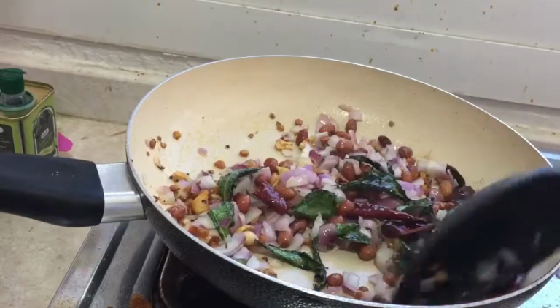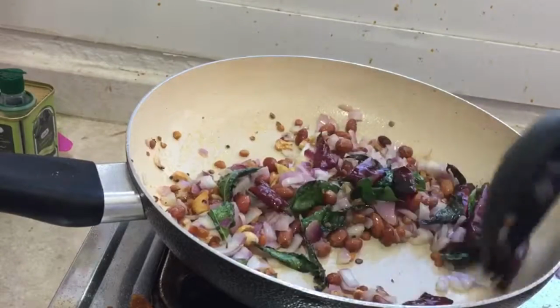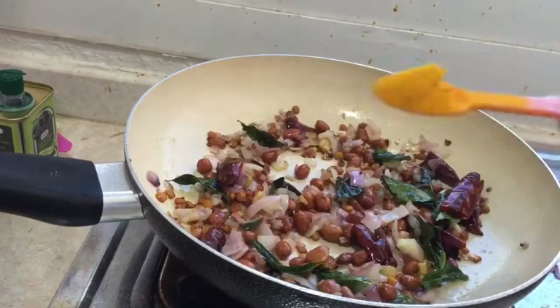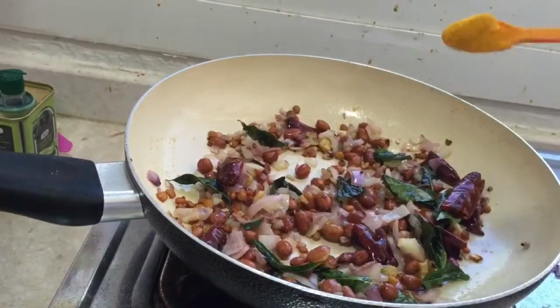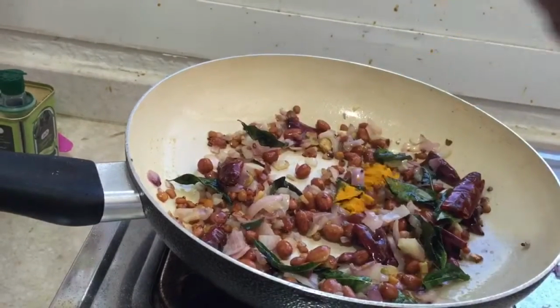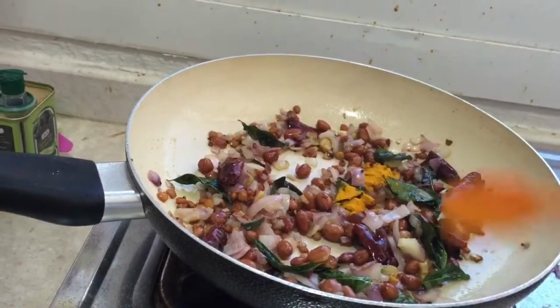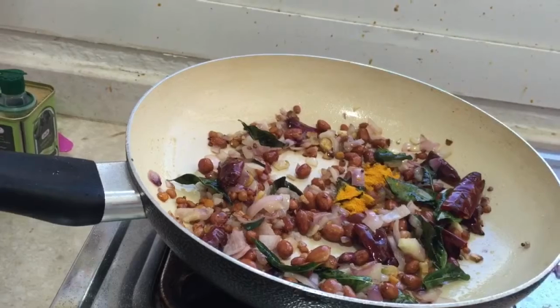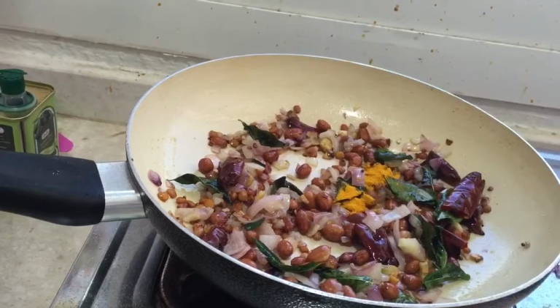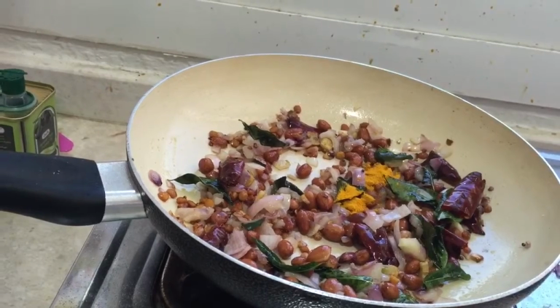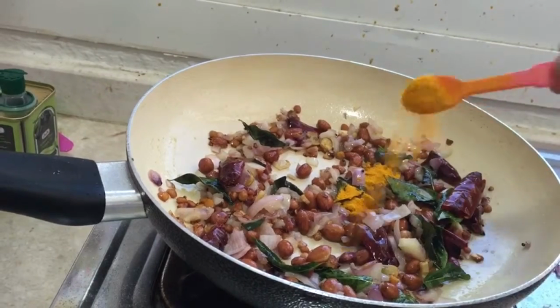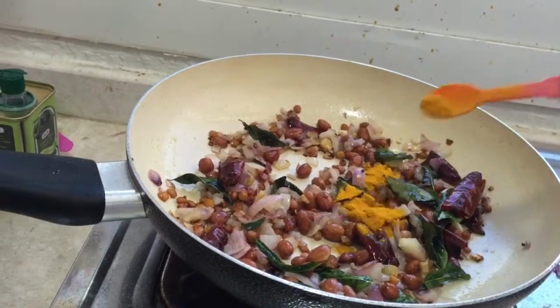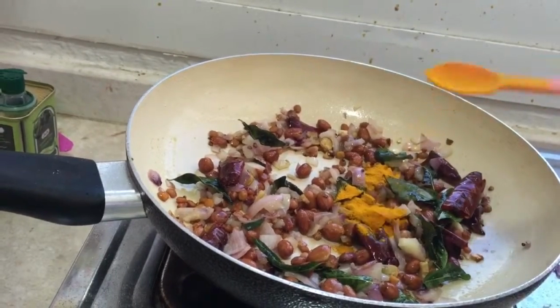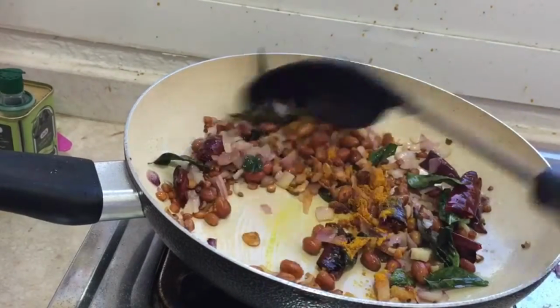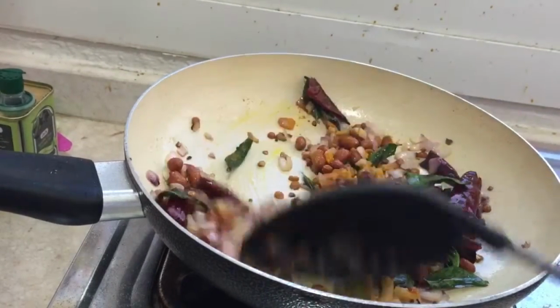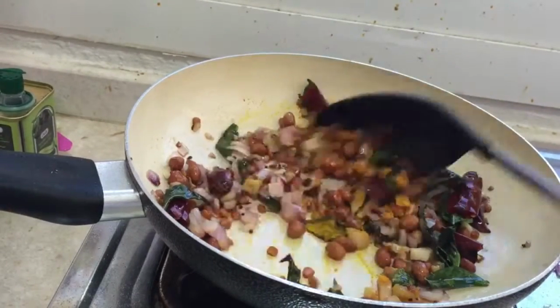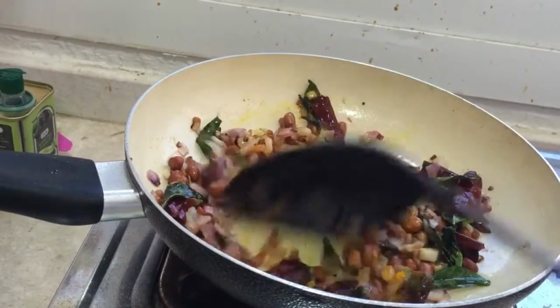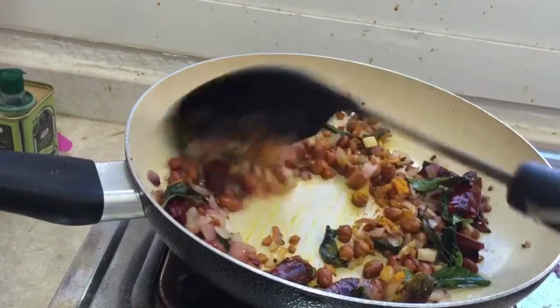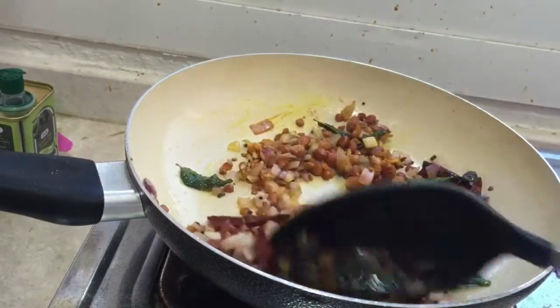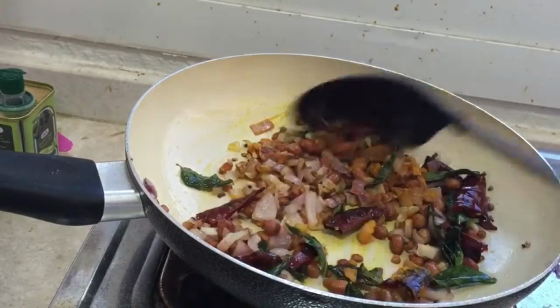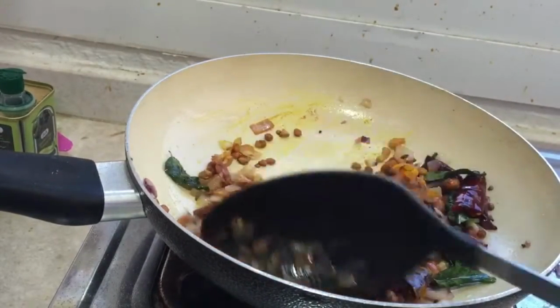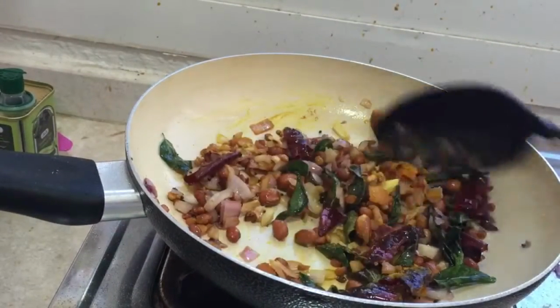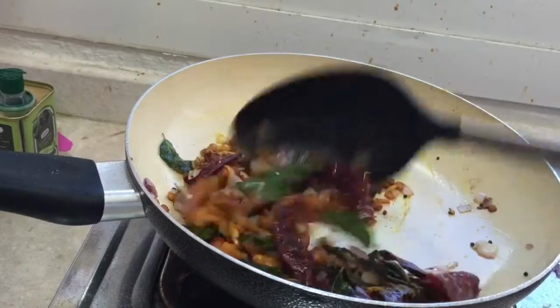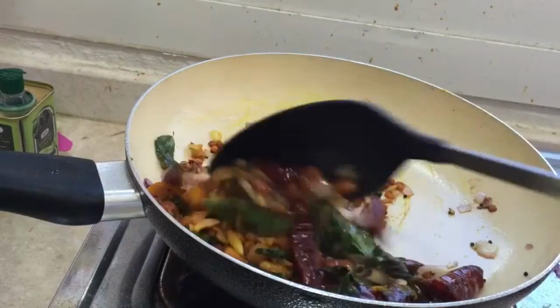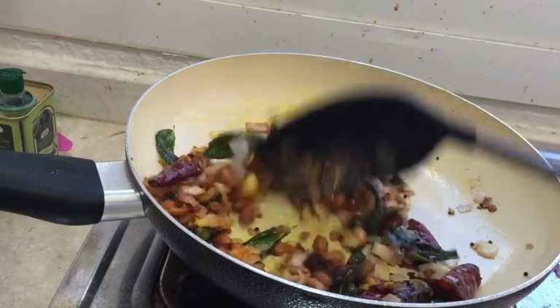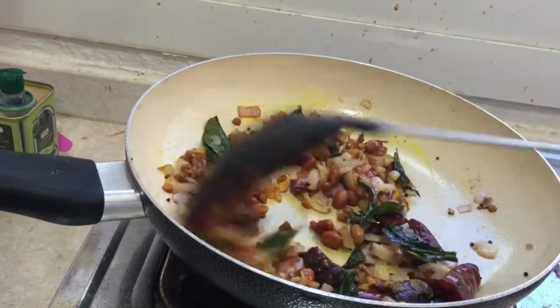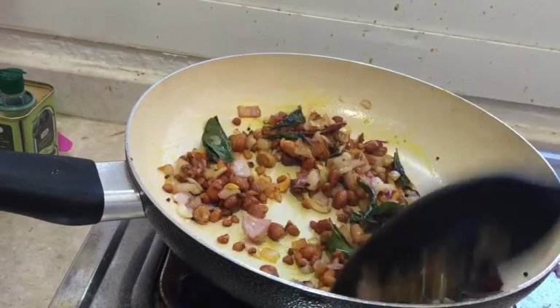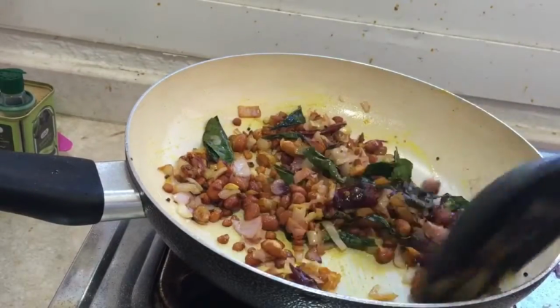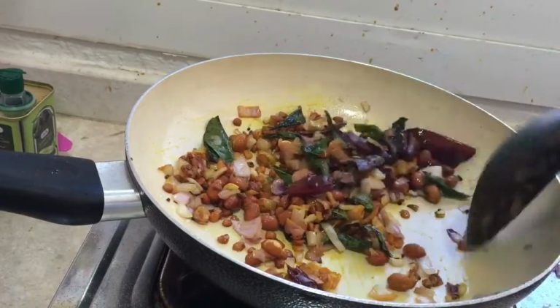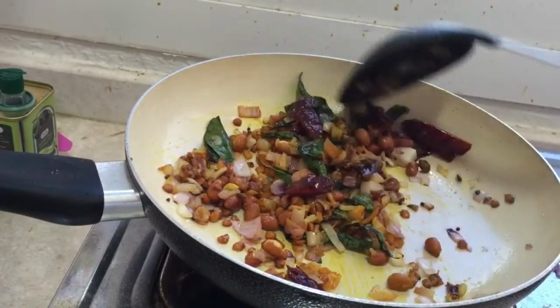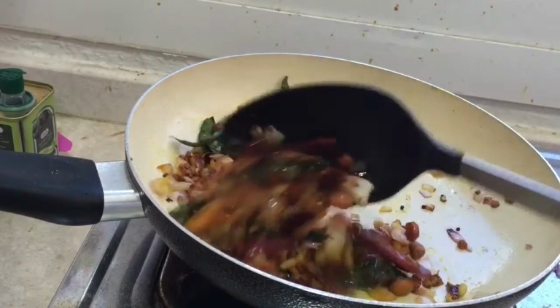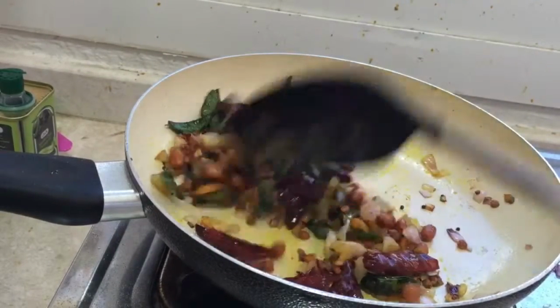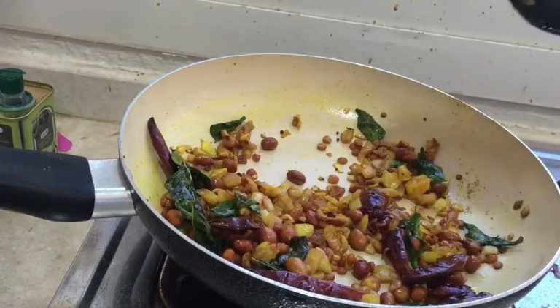Now we can add the turmeric — one spoon of turmeric. This turmeric gives the color to the food. Cook the turmeric for two minutes.